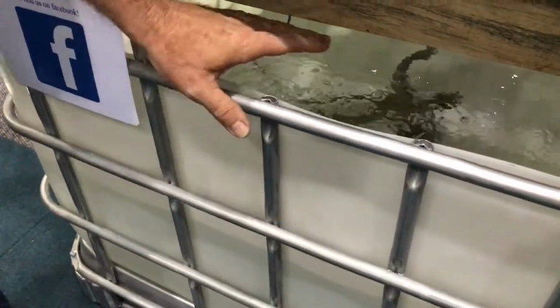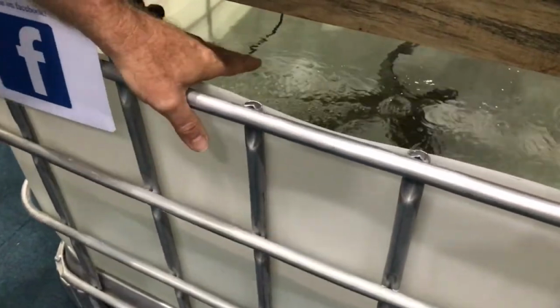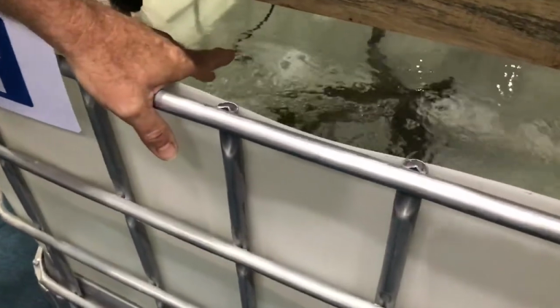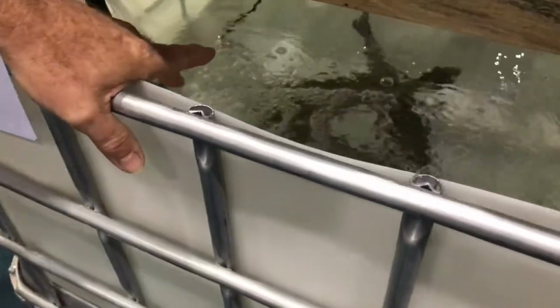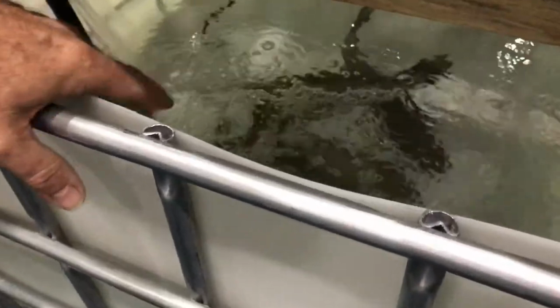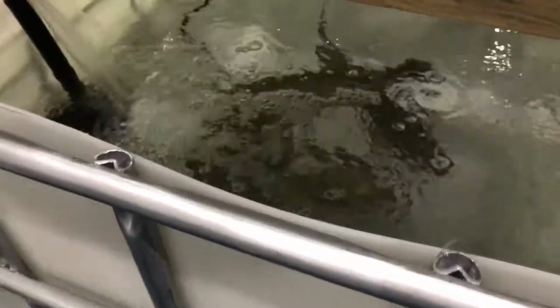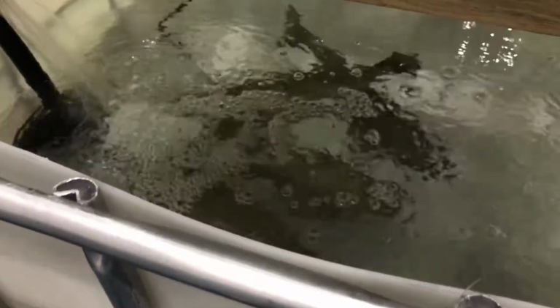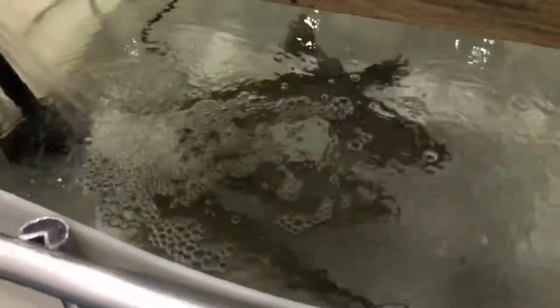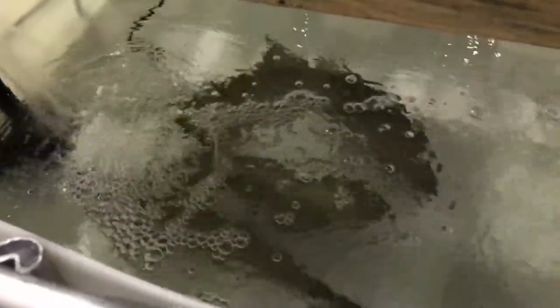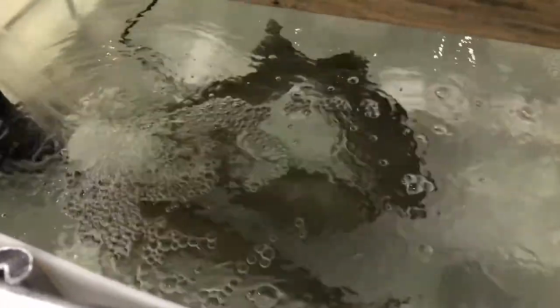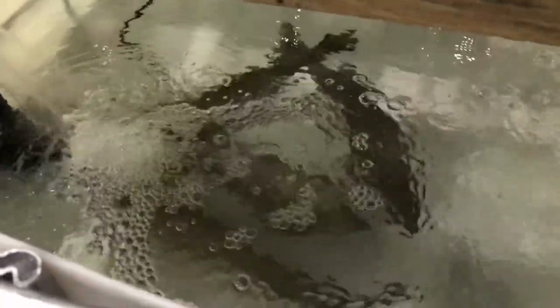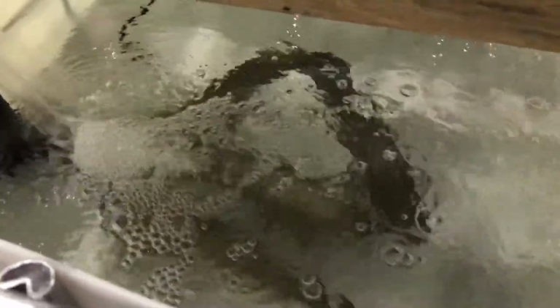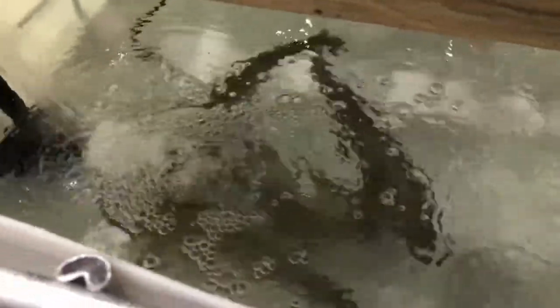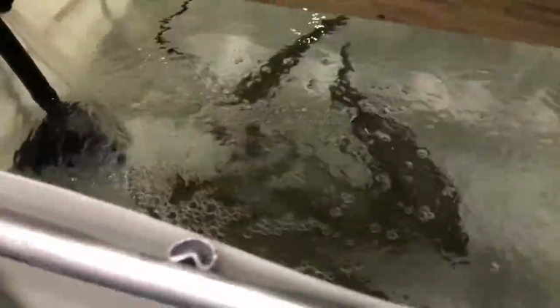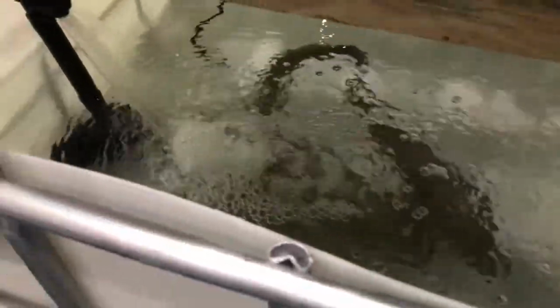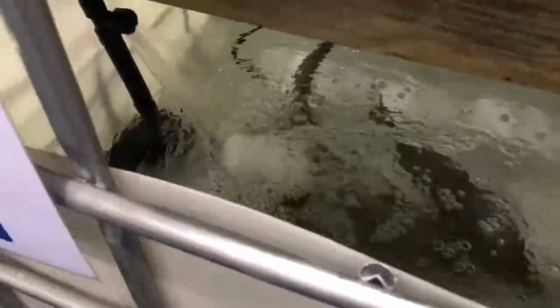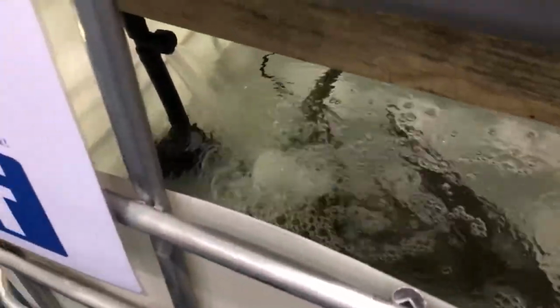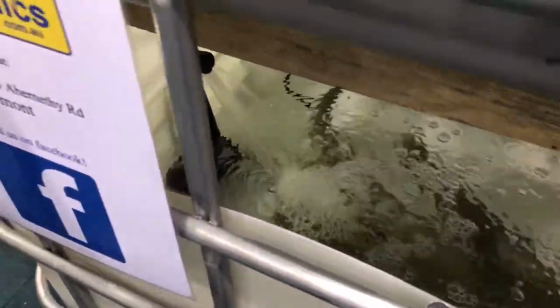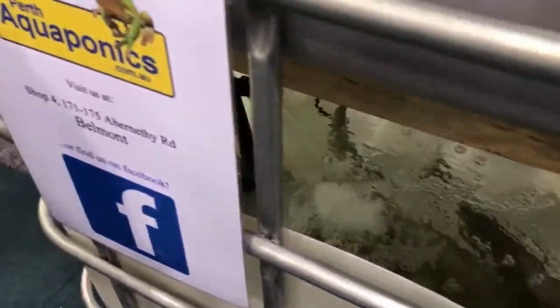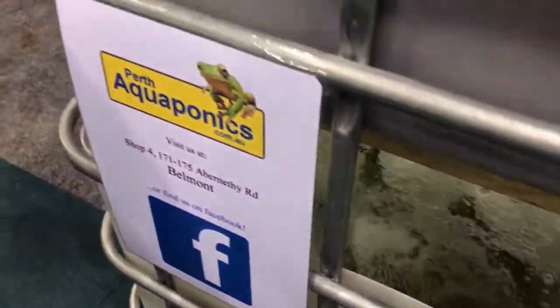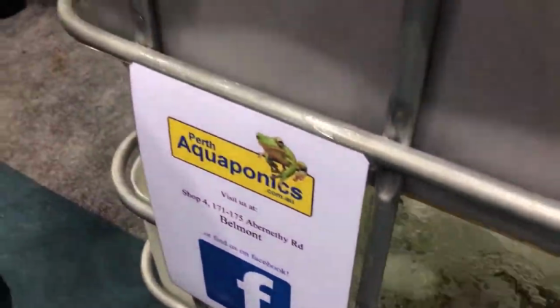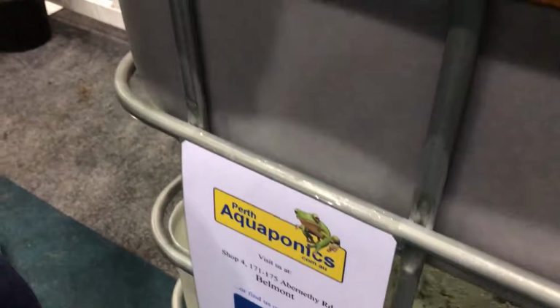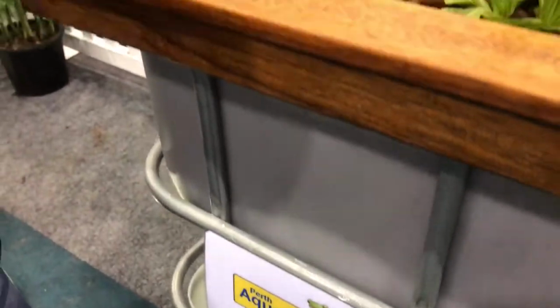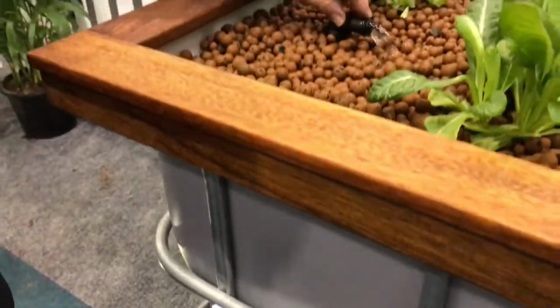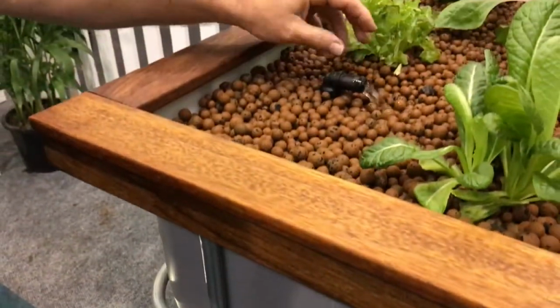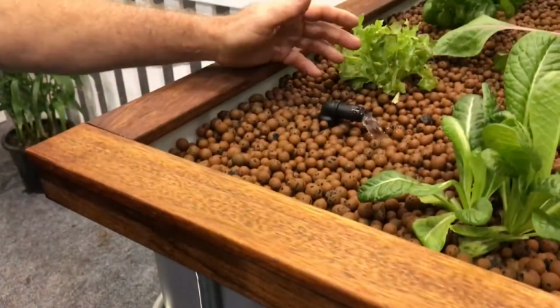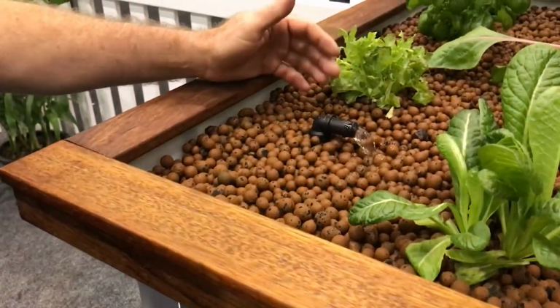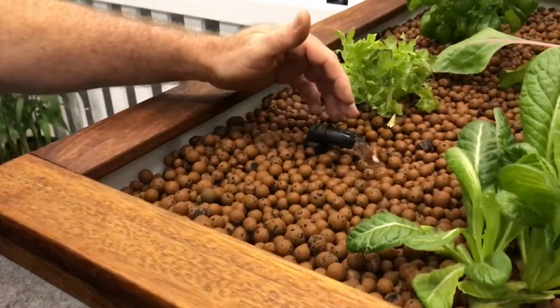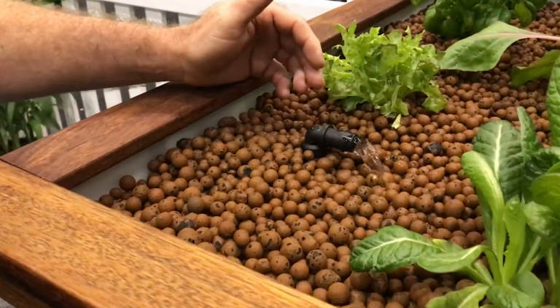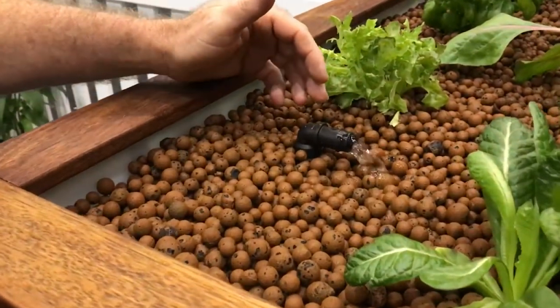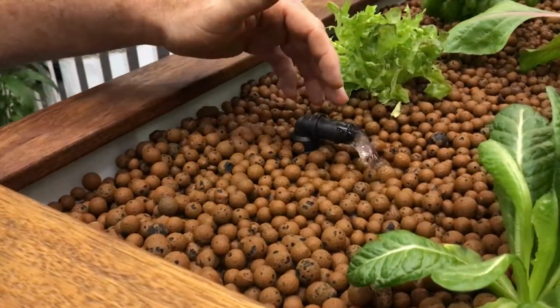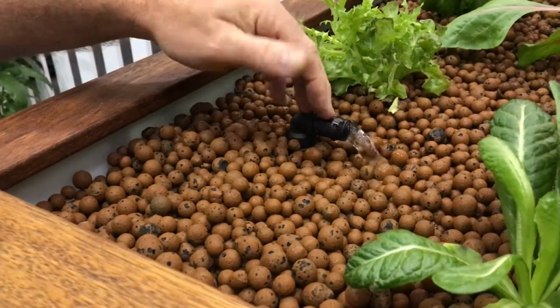We've got our silver perch, our fish, down in the bottom there, and our pump down there. The pump is picking up that water and the fish waste, pumping it up here to the grow bed. You can see this is pumping in here — this runs 24-7.